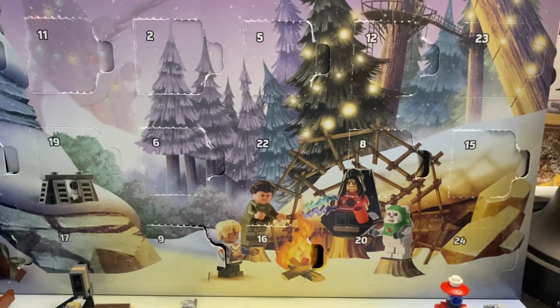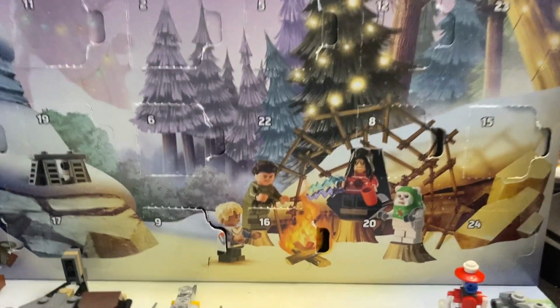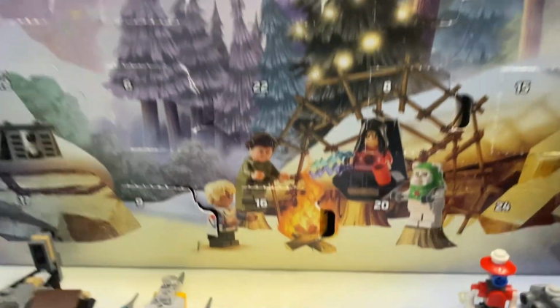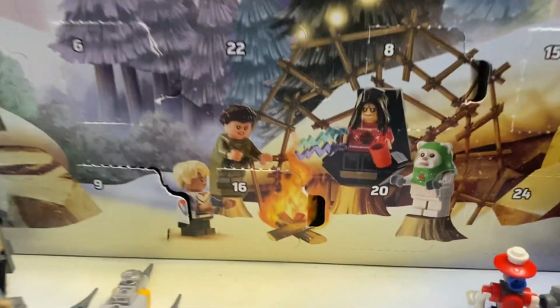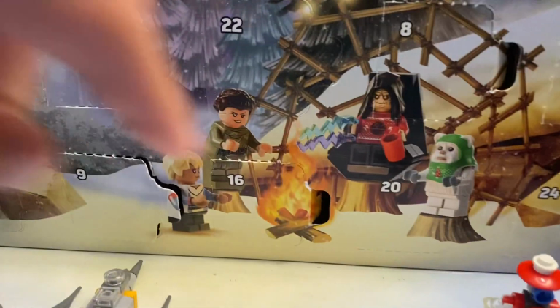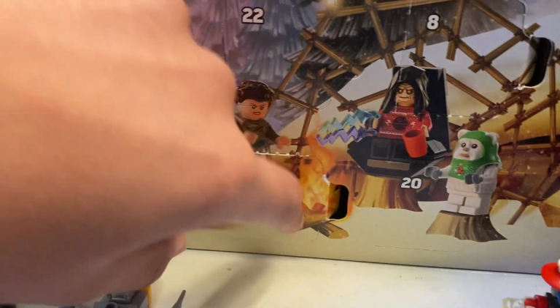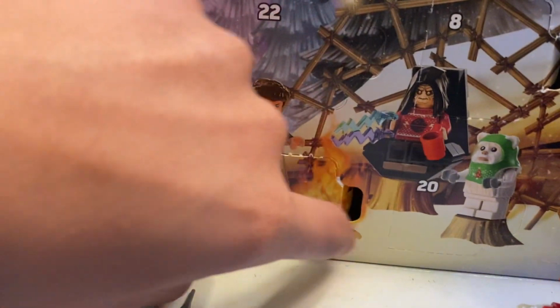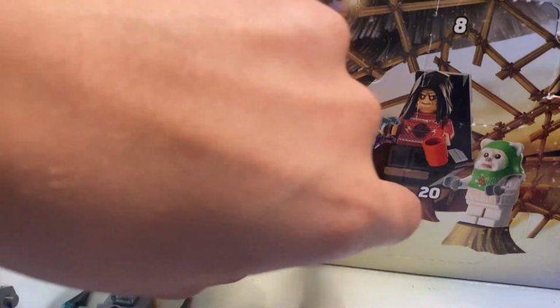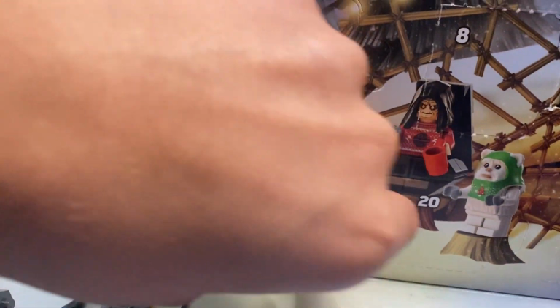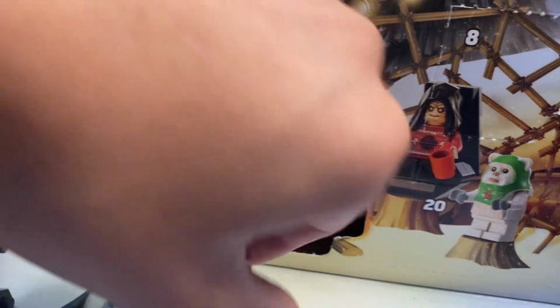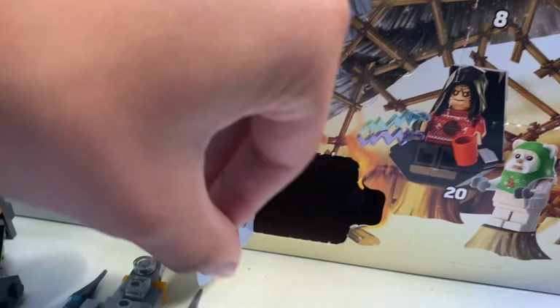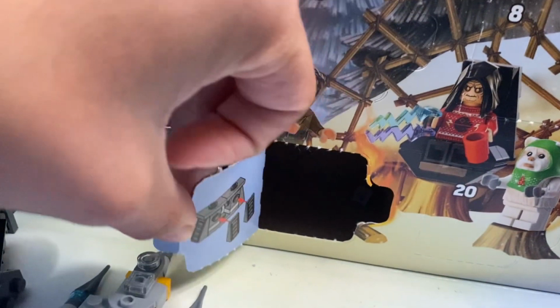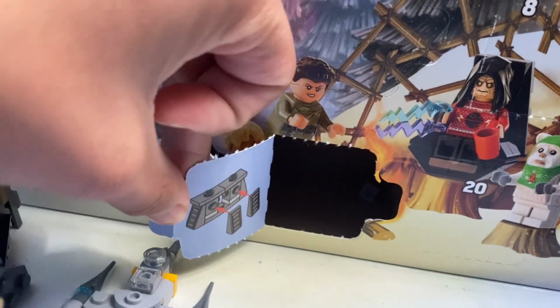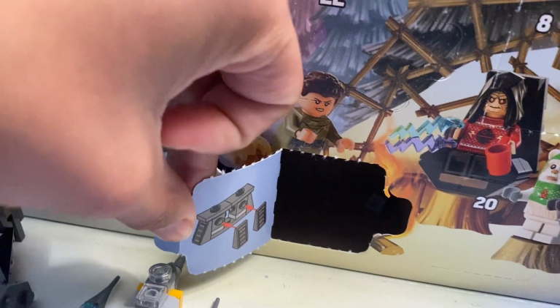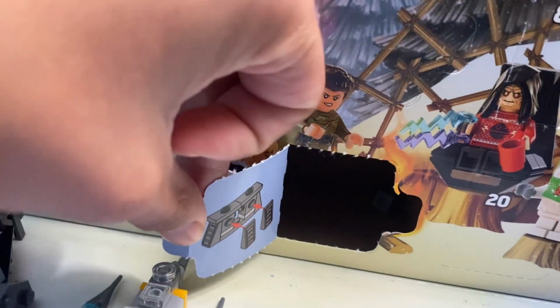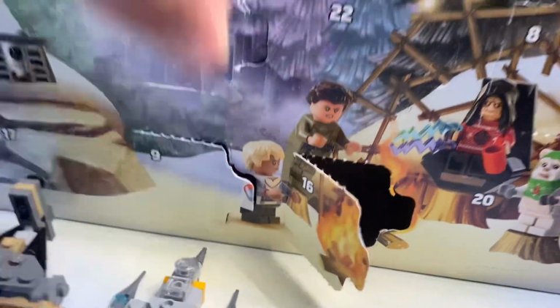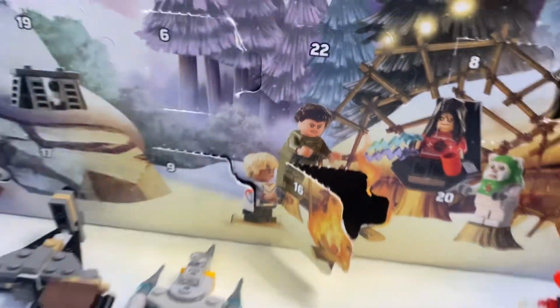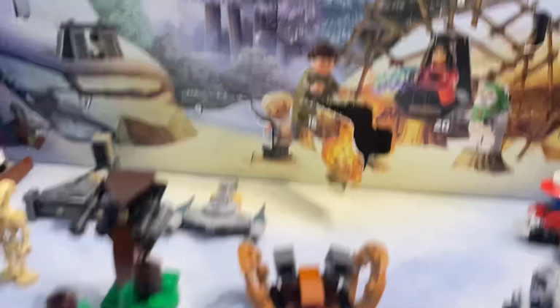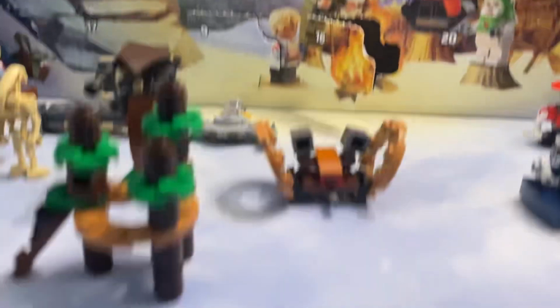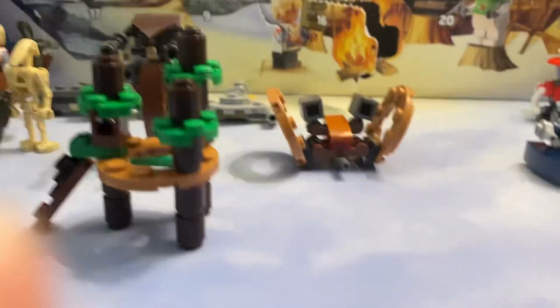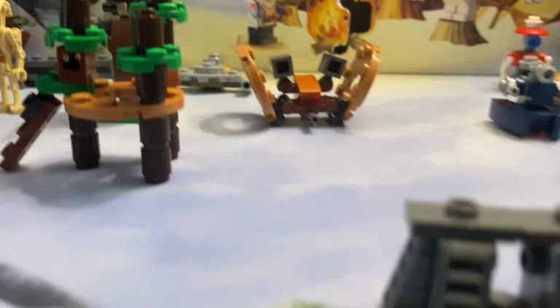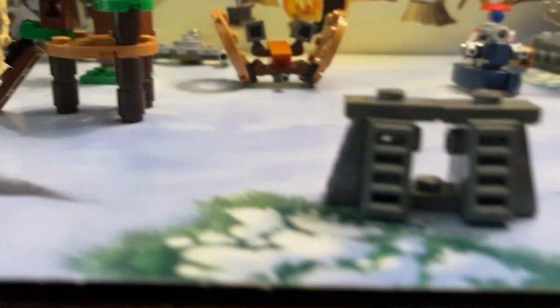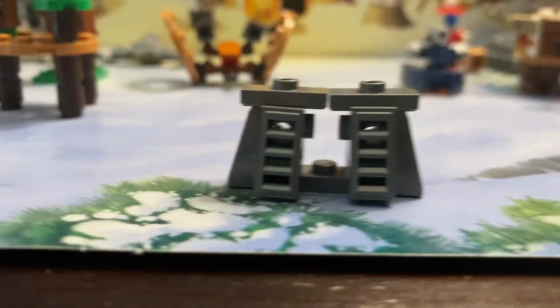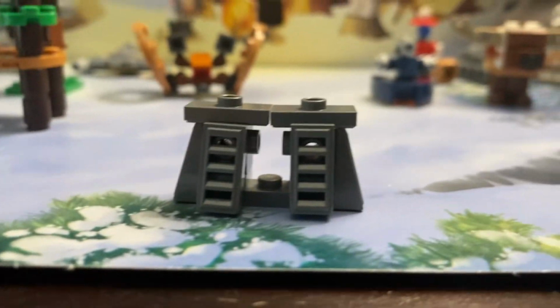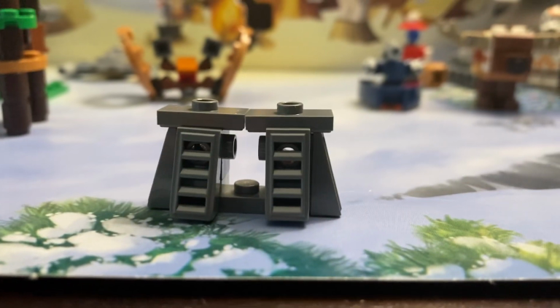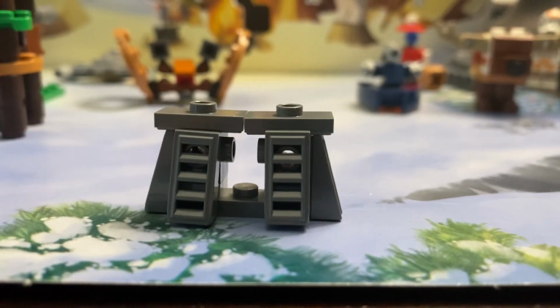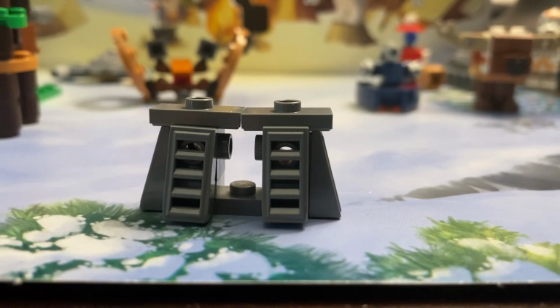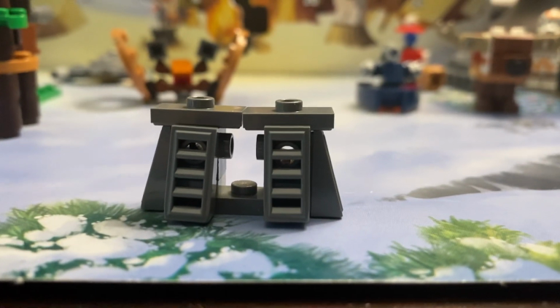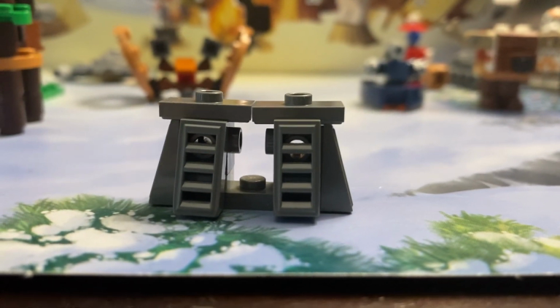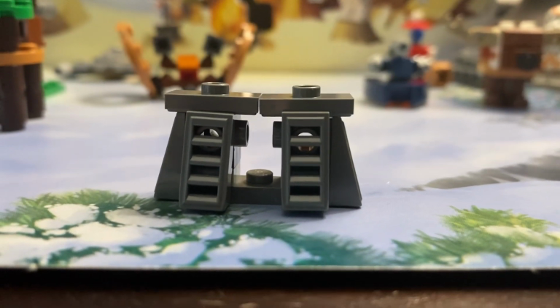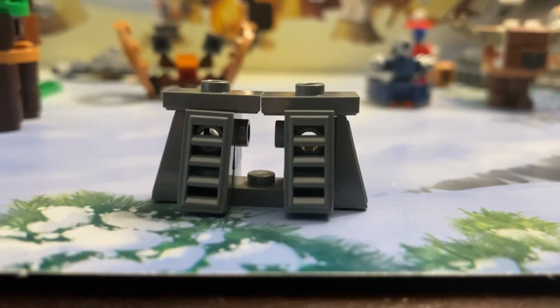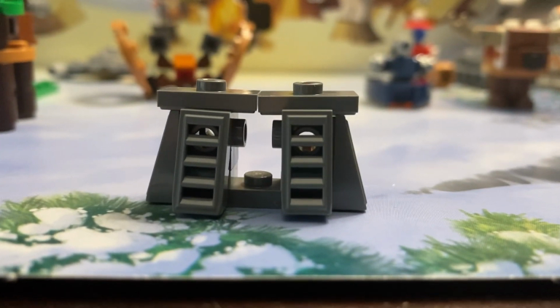Alright everyone, day 16 of the LEGO Star Wars Advent Calendar, and today we get the End Door Bunker. Yes we do, and here's going to be the End Door Bunker.